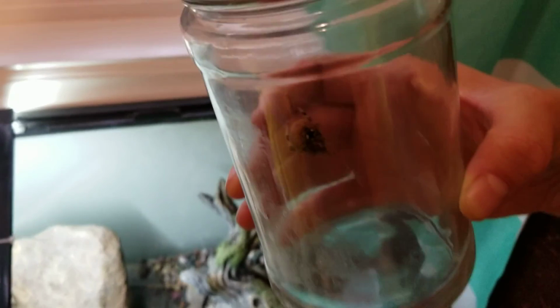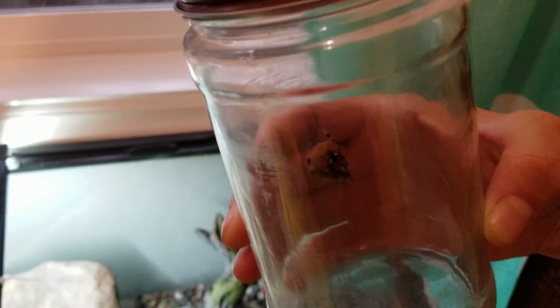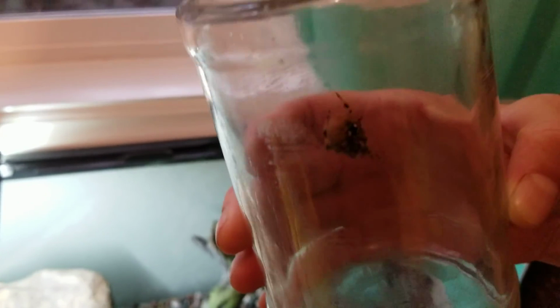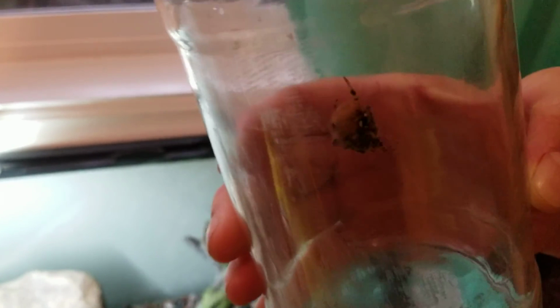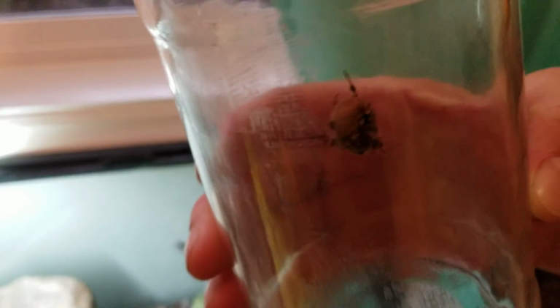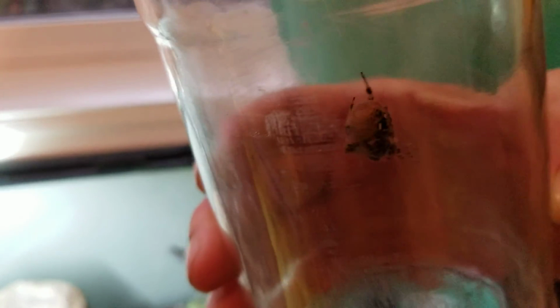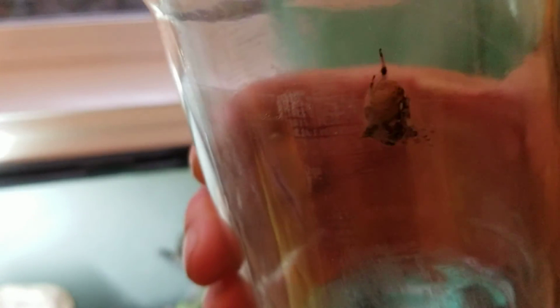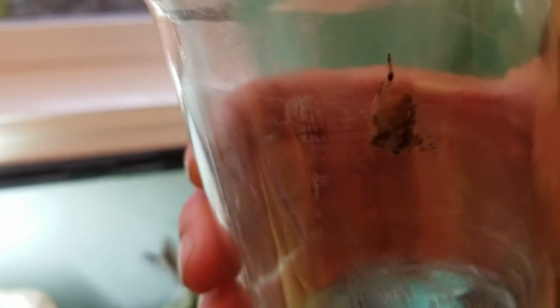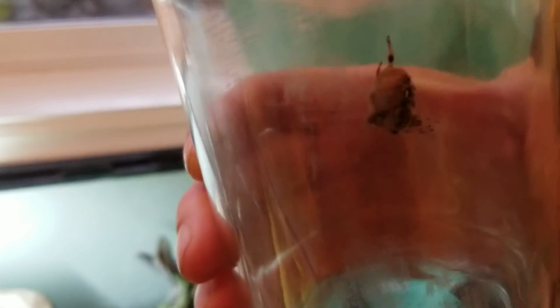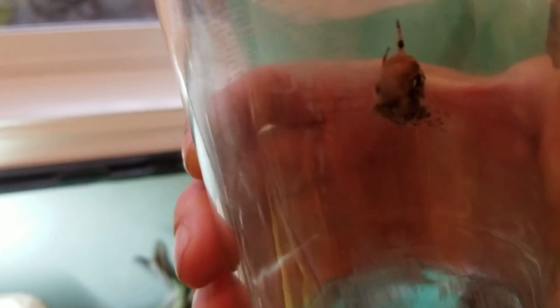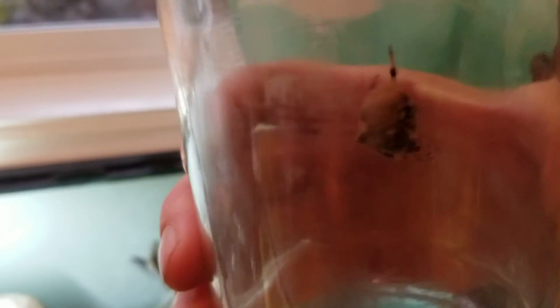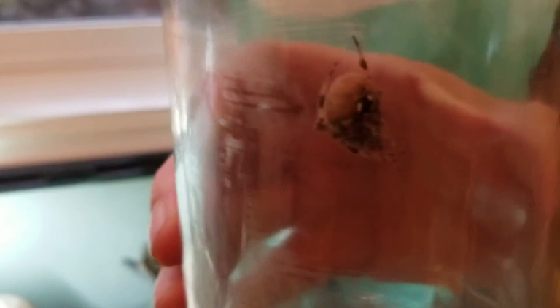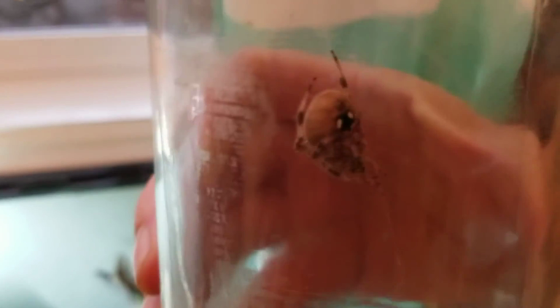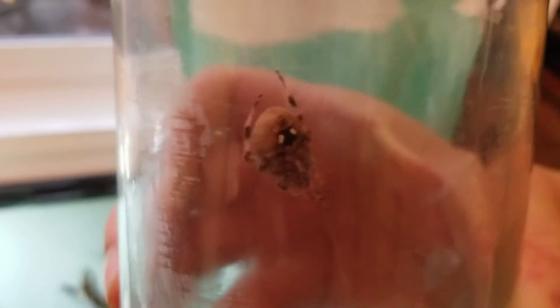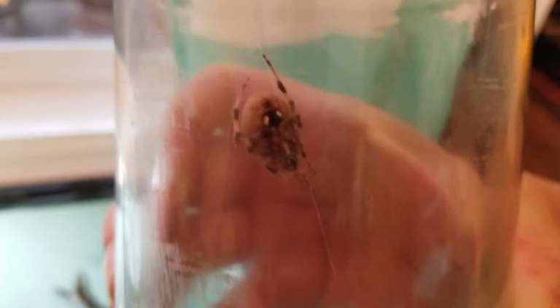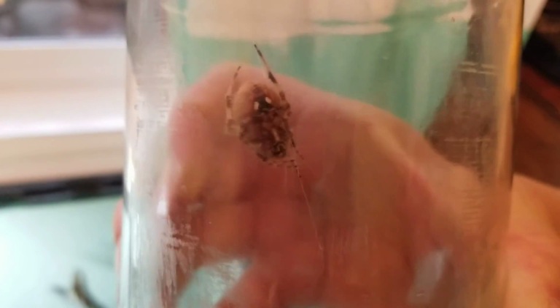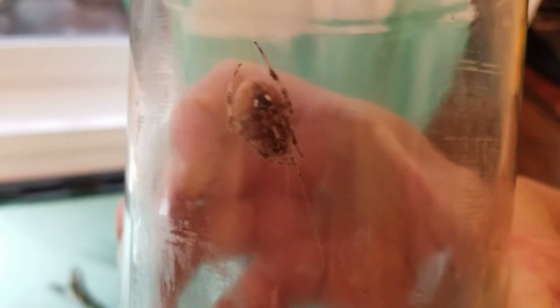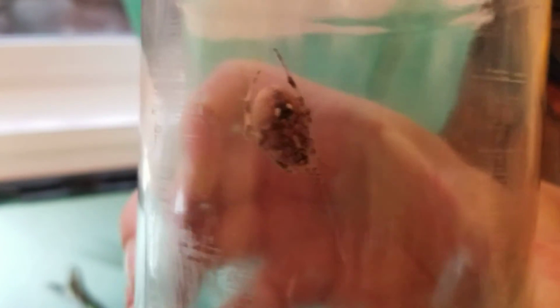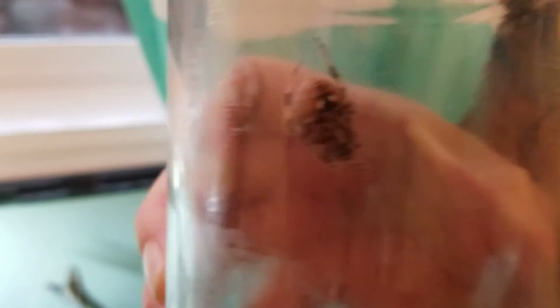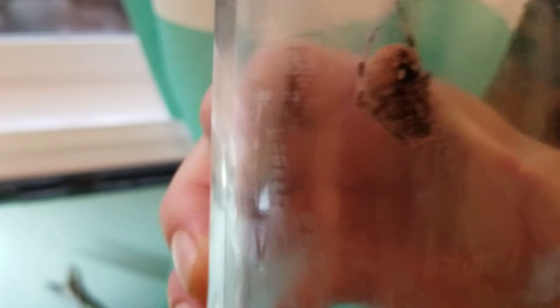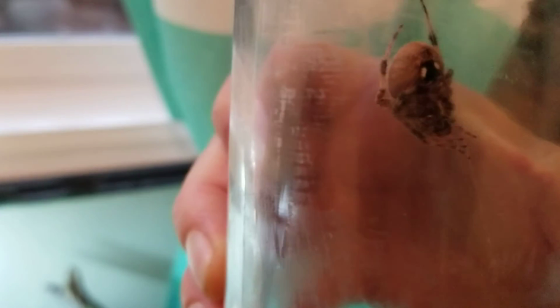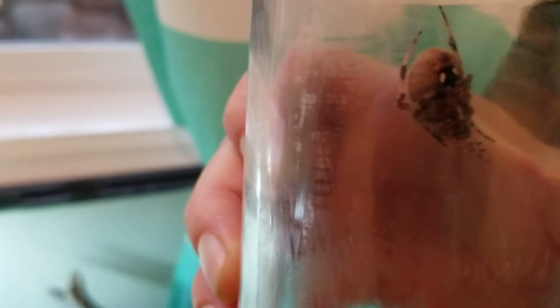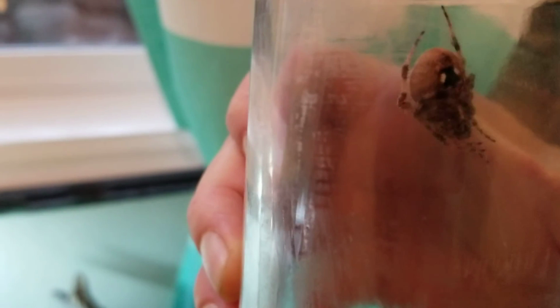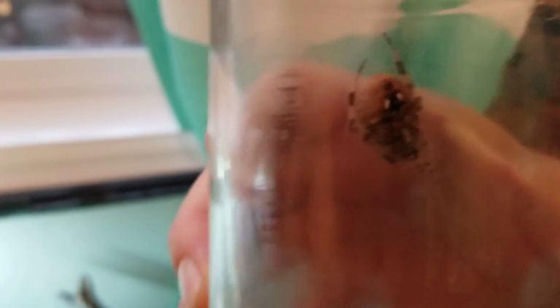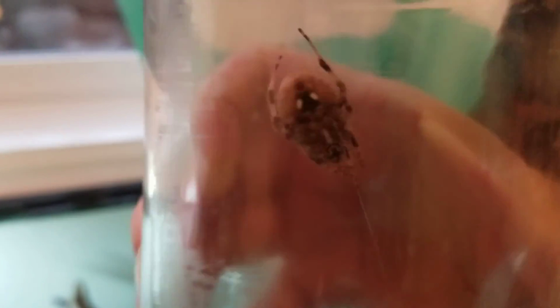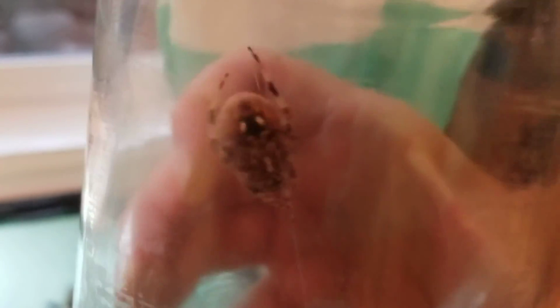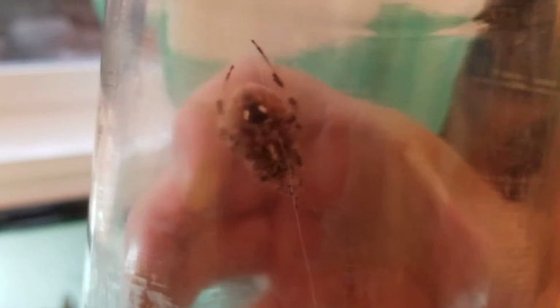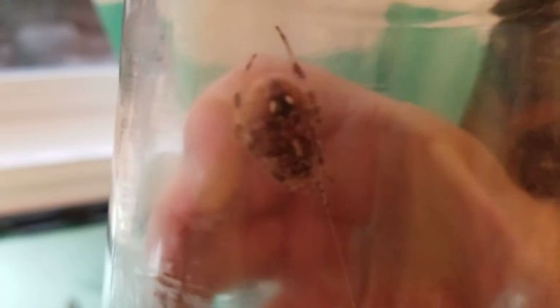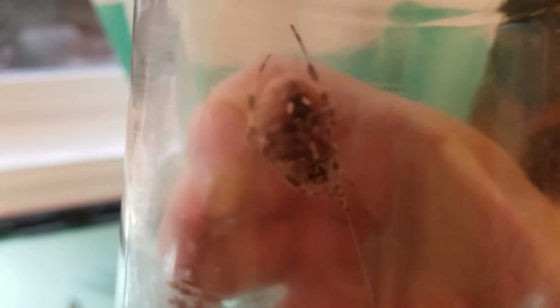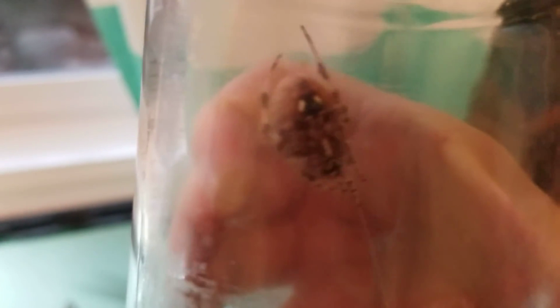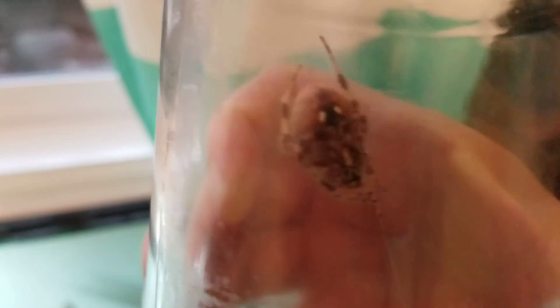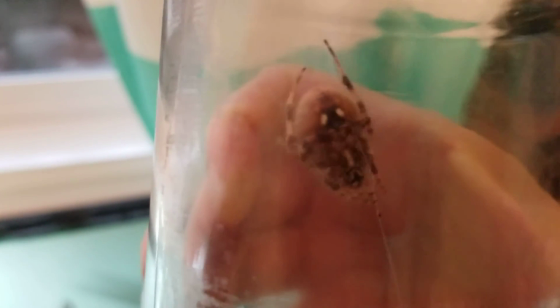It's an orb weaver. It looks smaller when its legs are not stretched out.